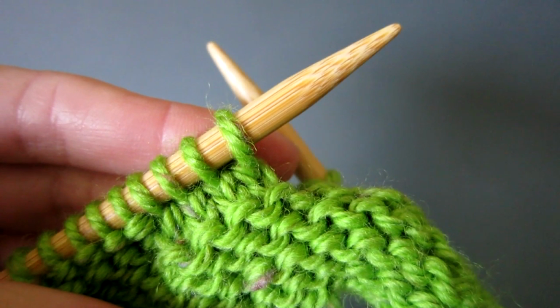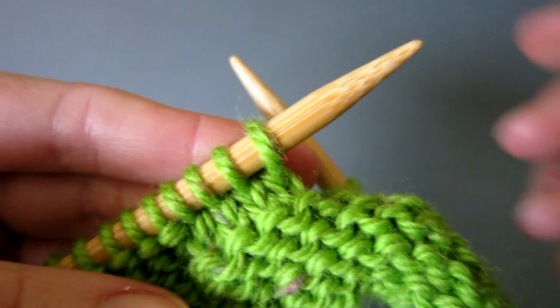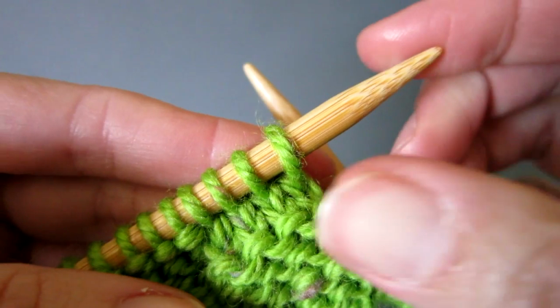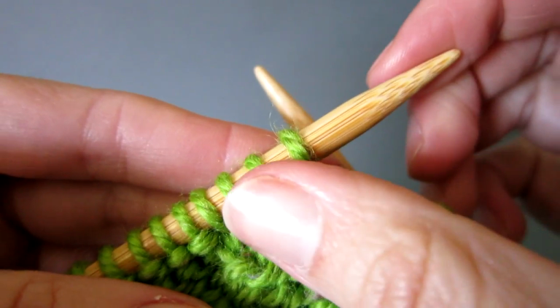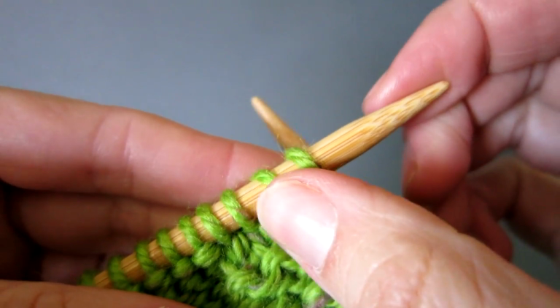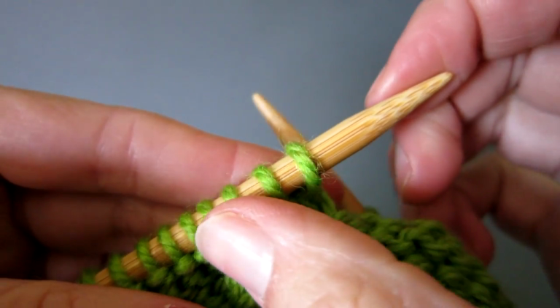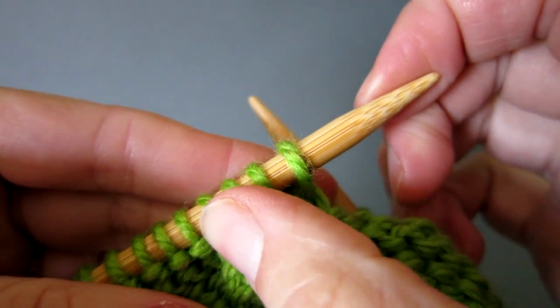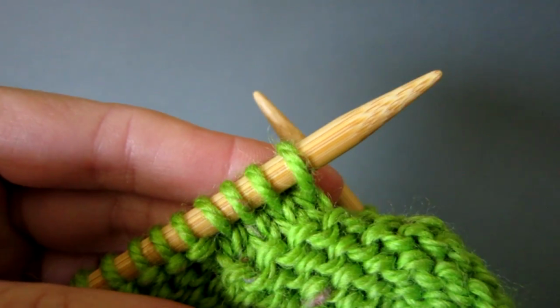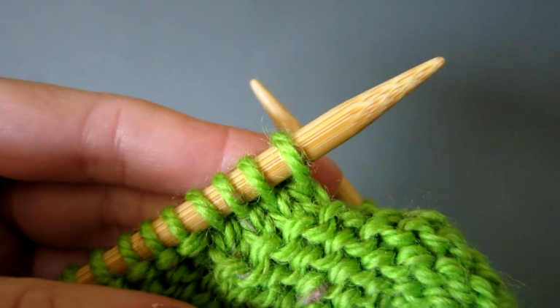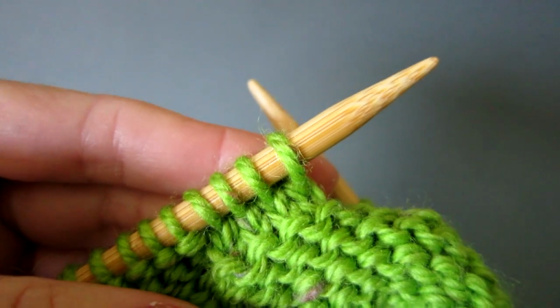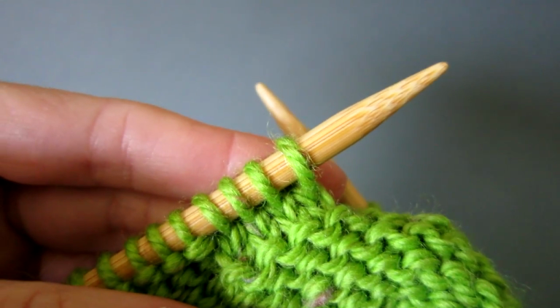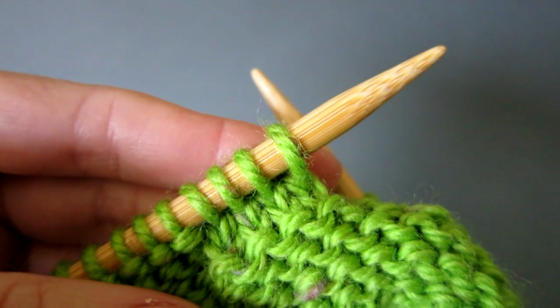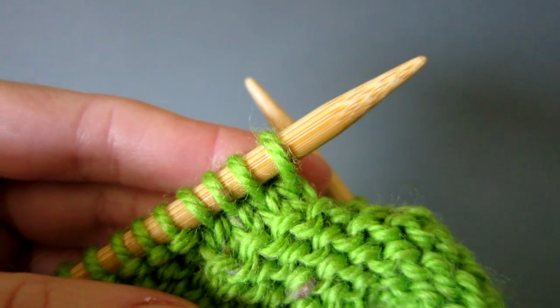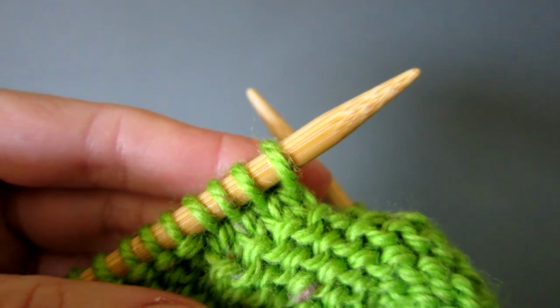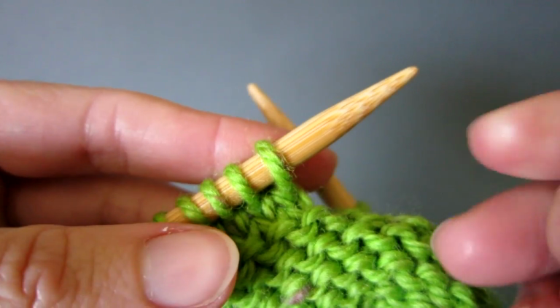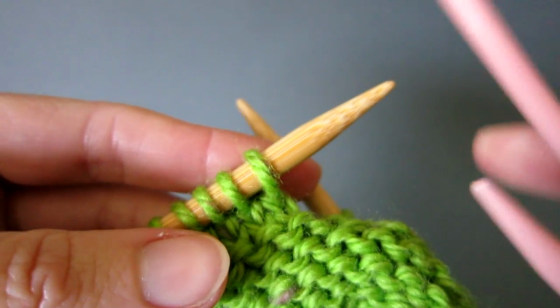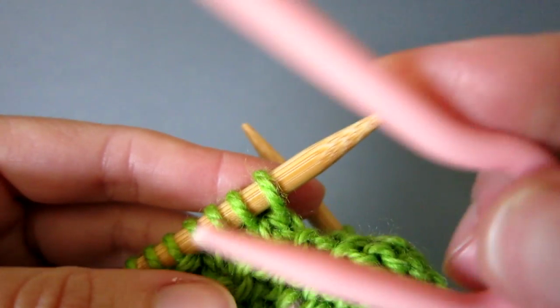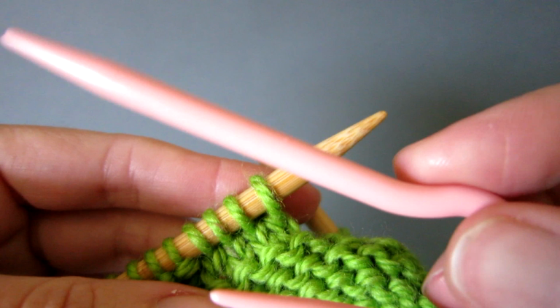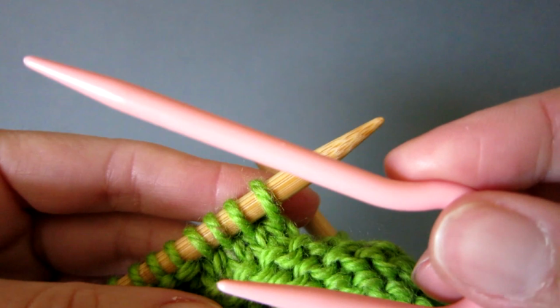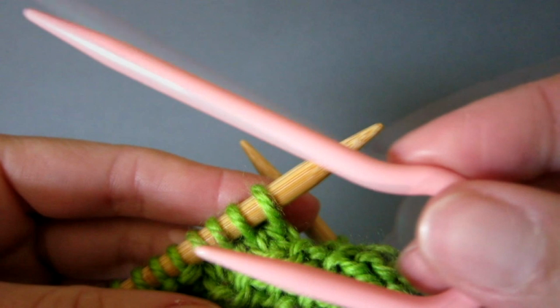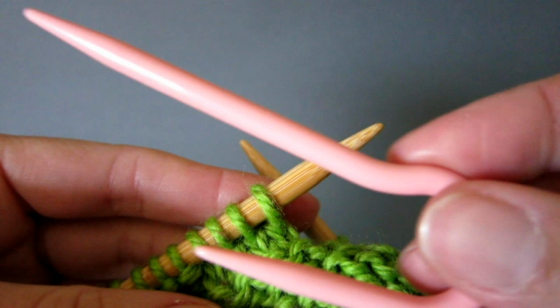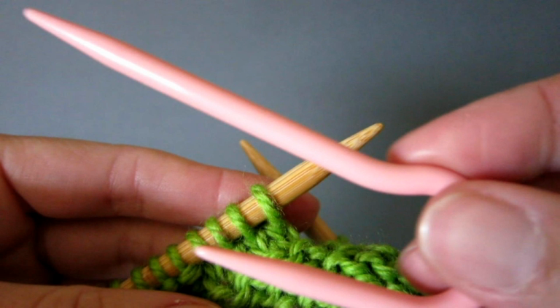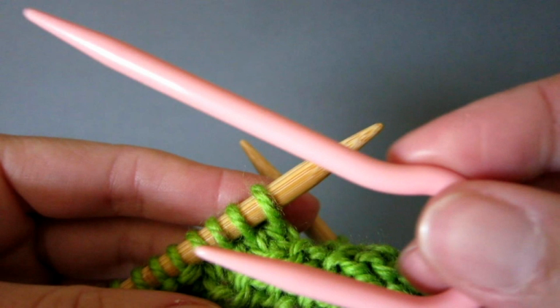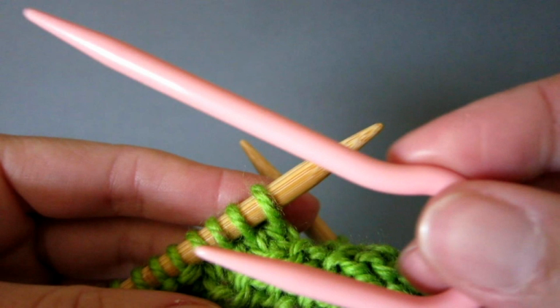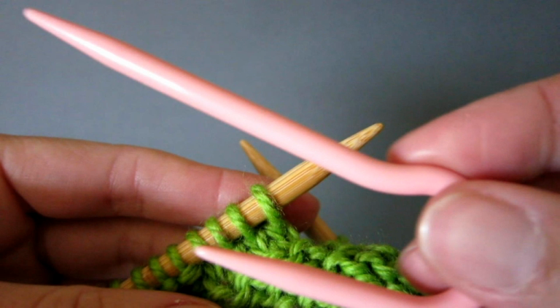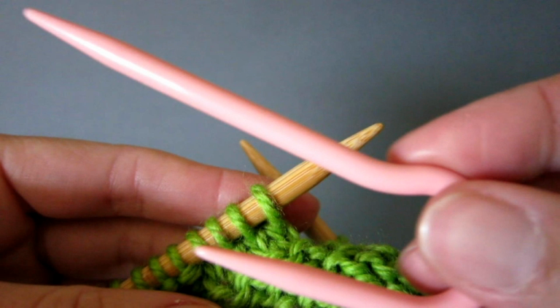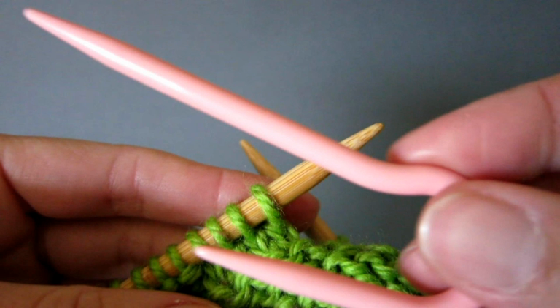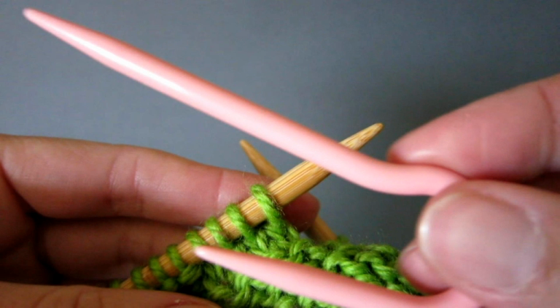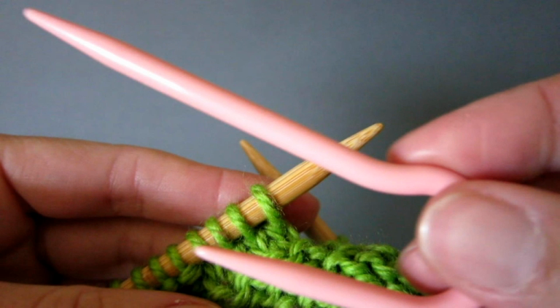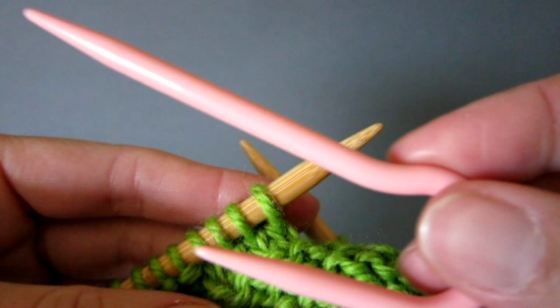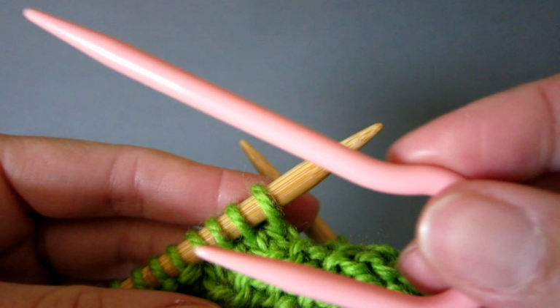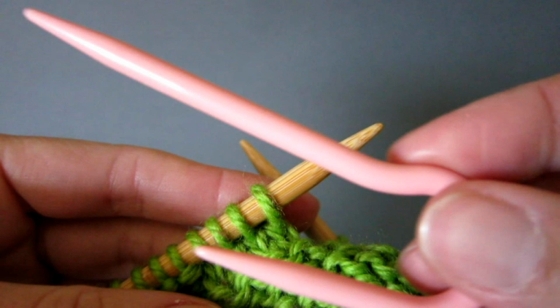We are going to work the cable 4 front technique on these four stitches. First take a cable needle. I prefer to use the u-shaped cable needle from Clover.